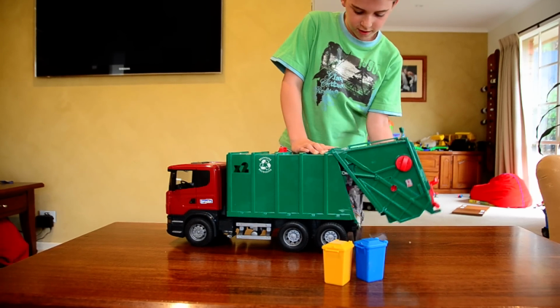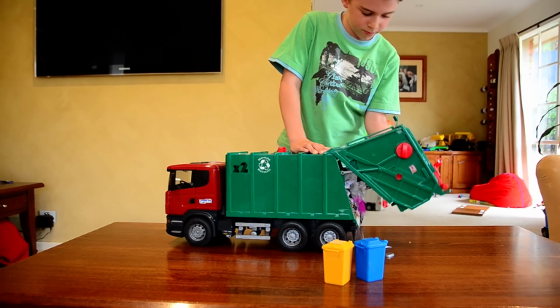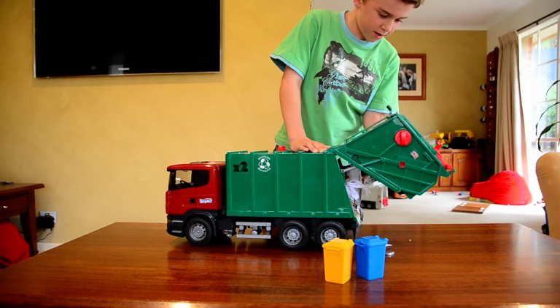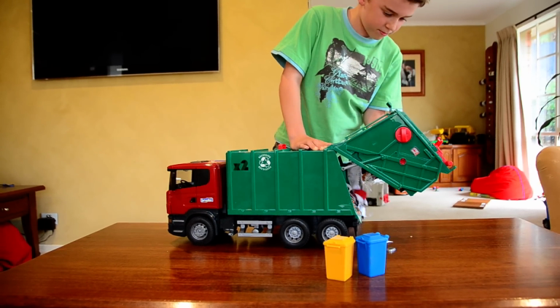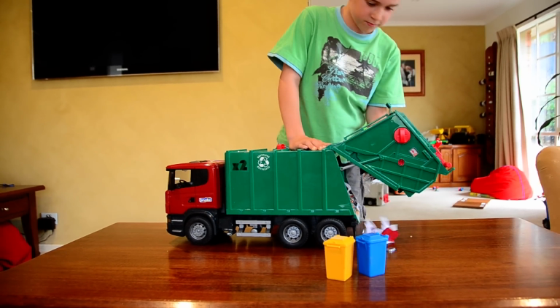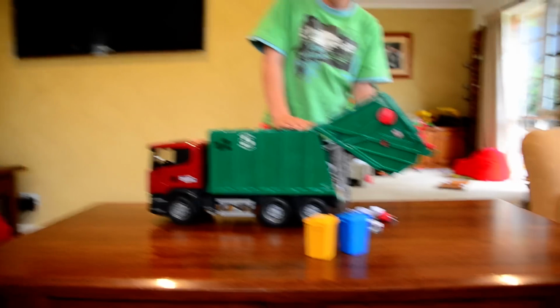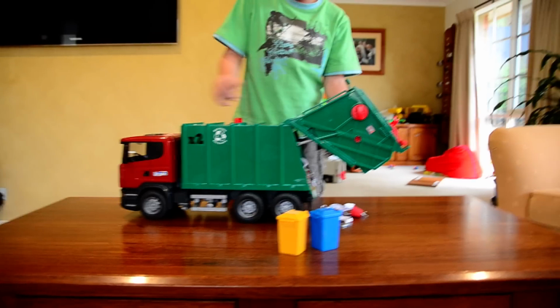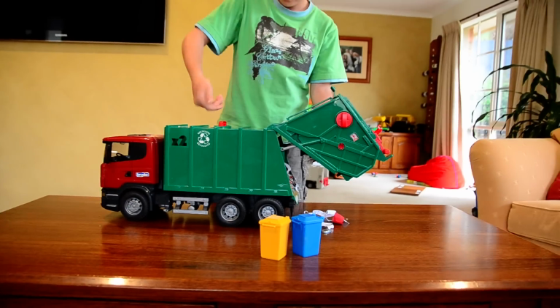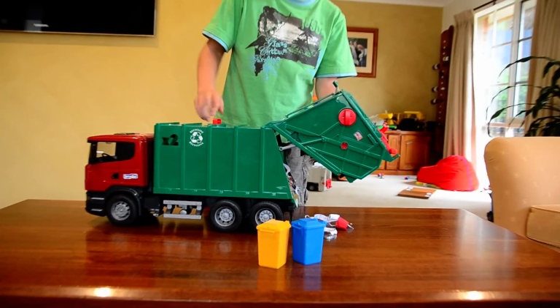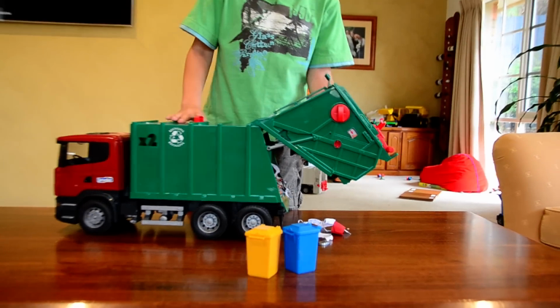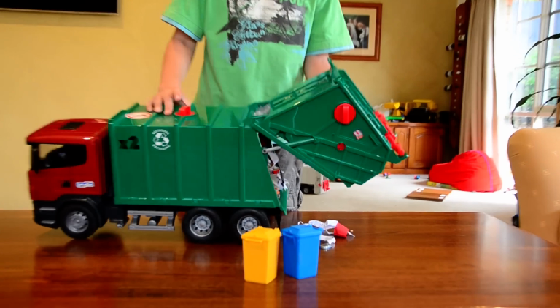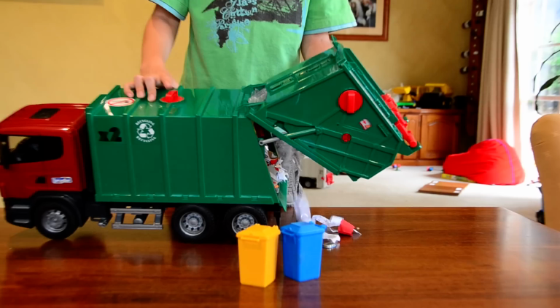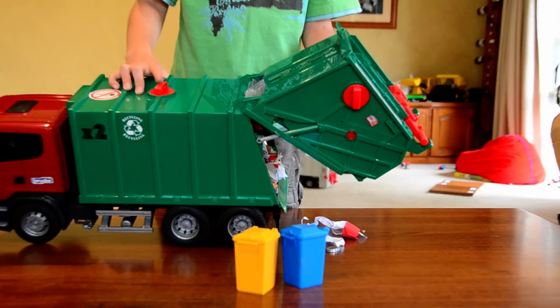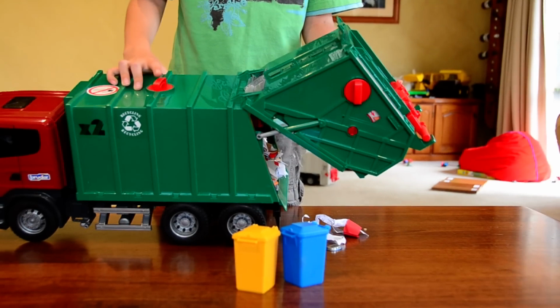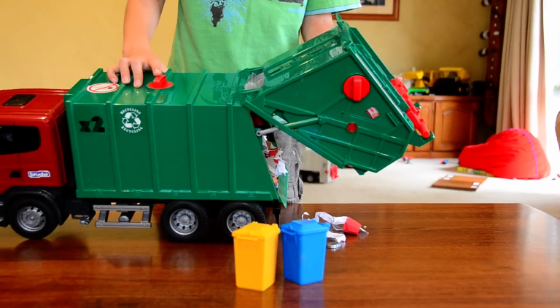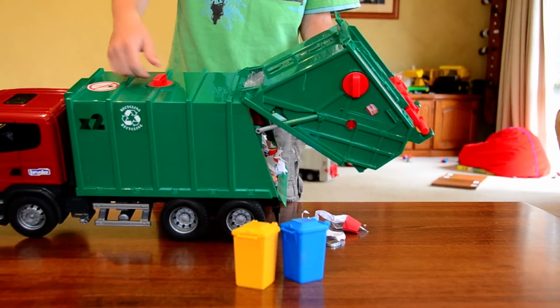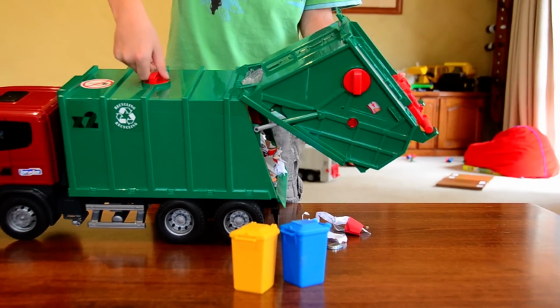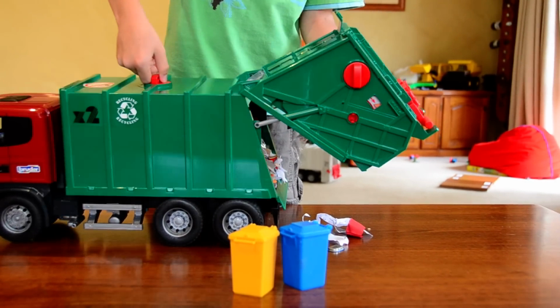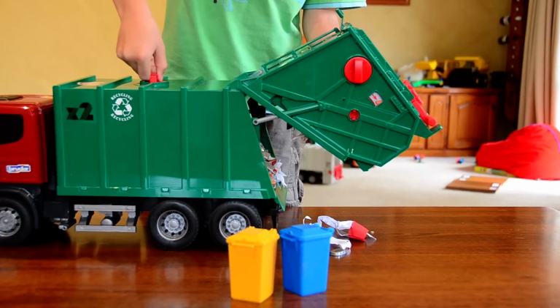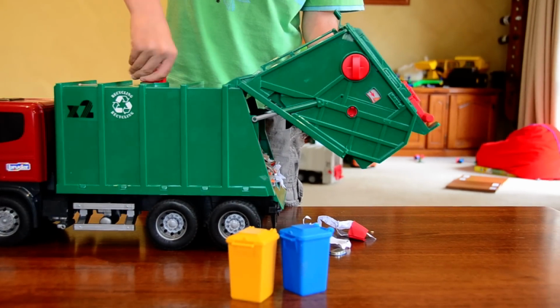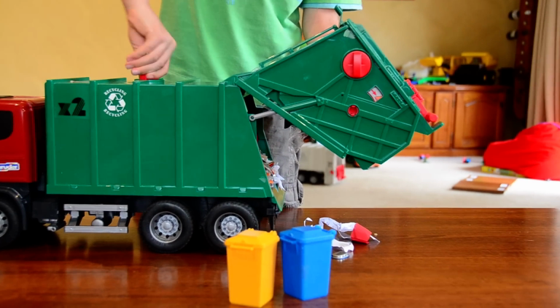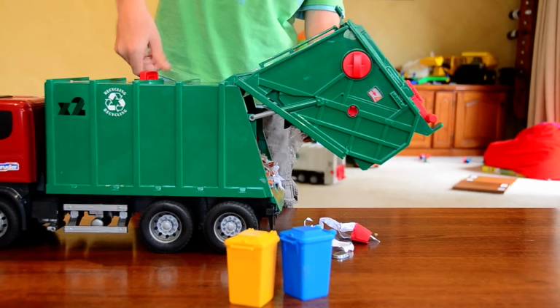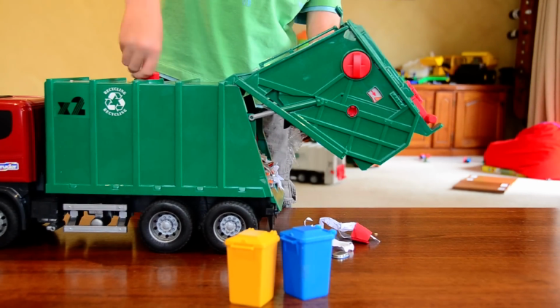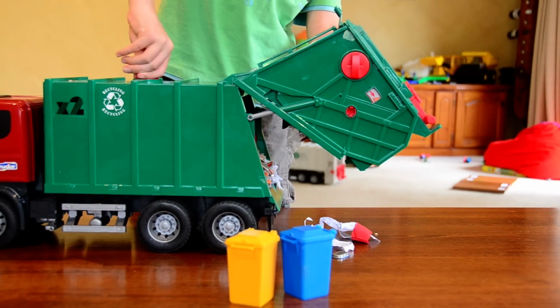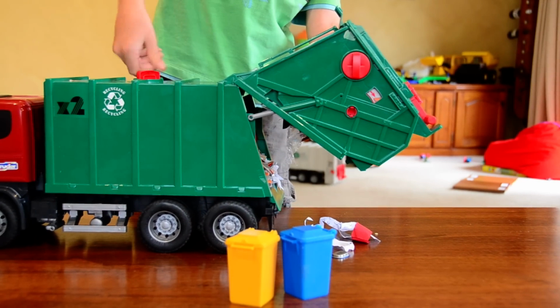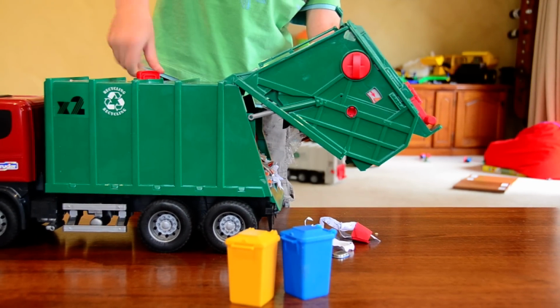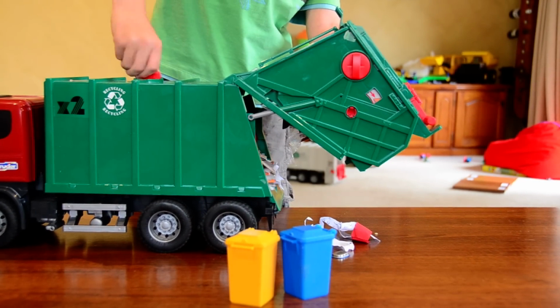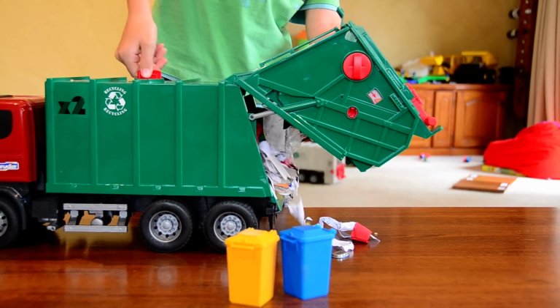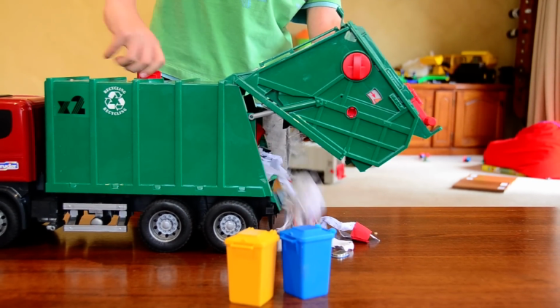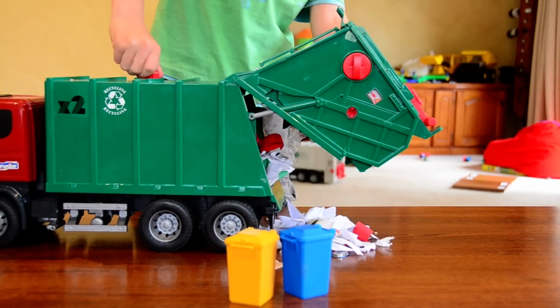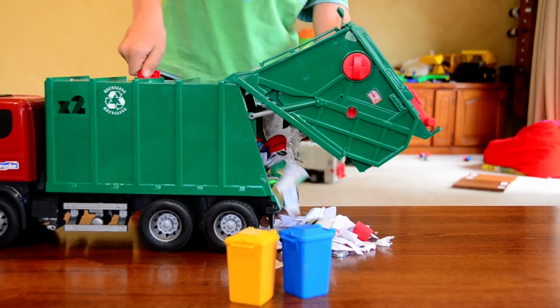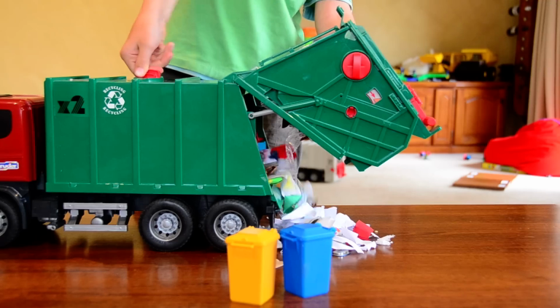Open it up on the back, and there's this little knob on the top. You move it and all the rubber comes out.